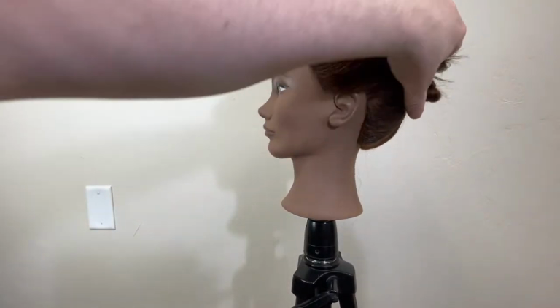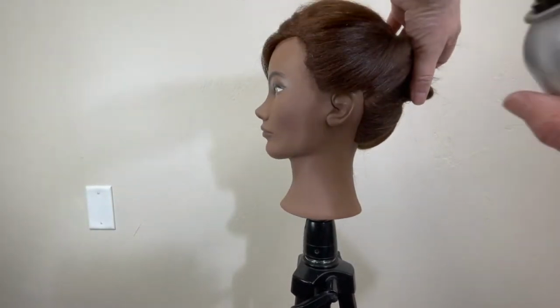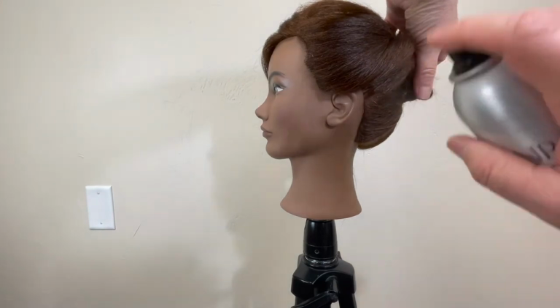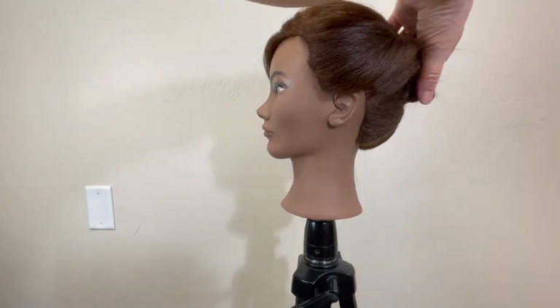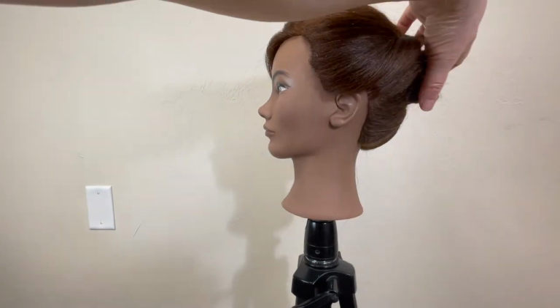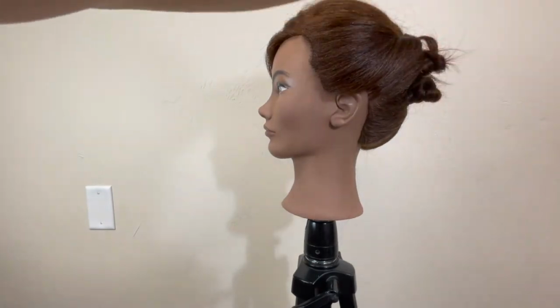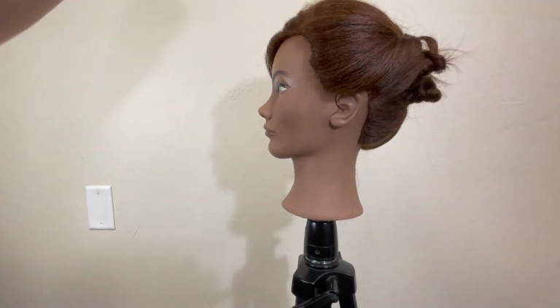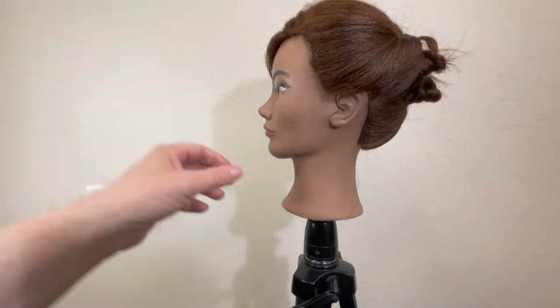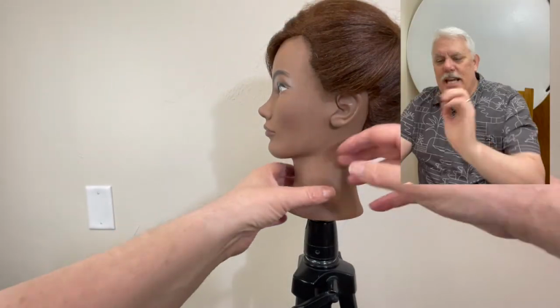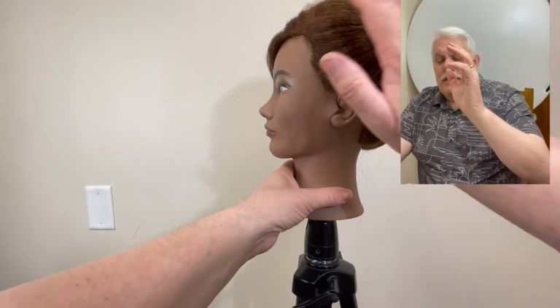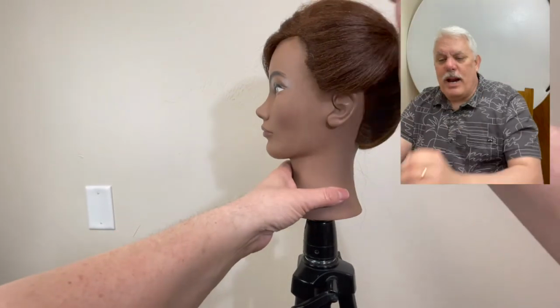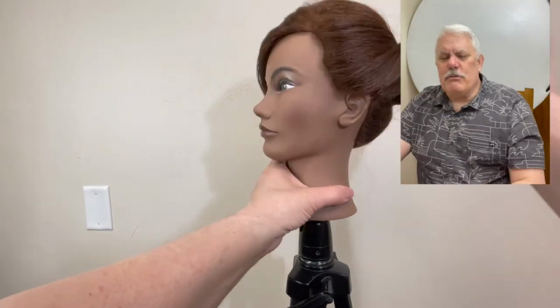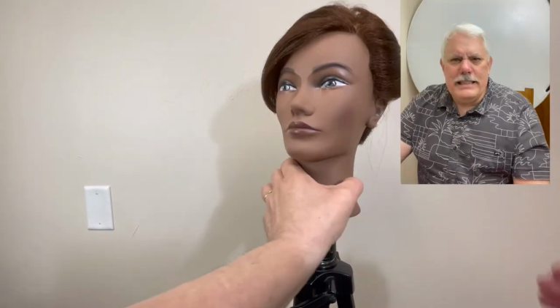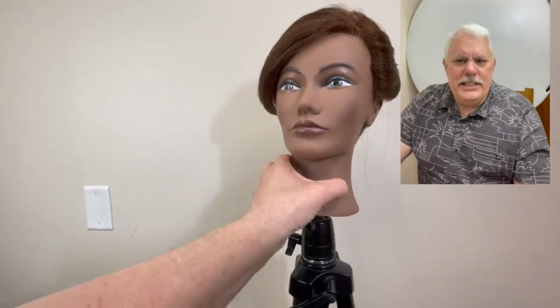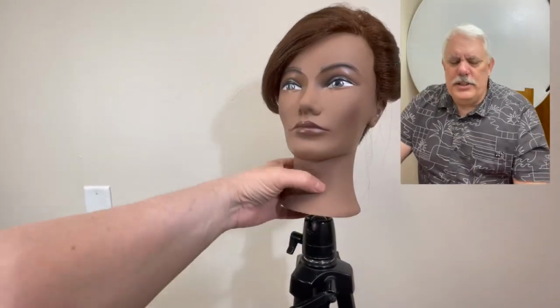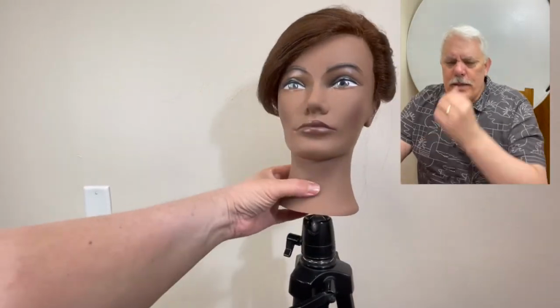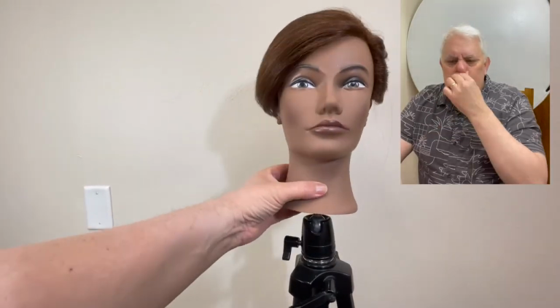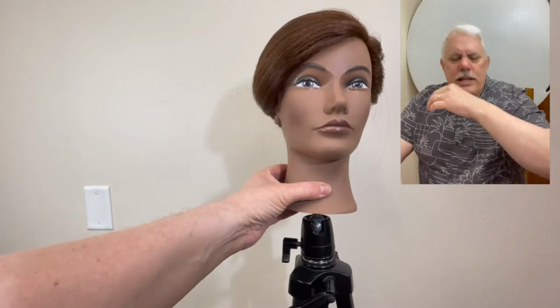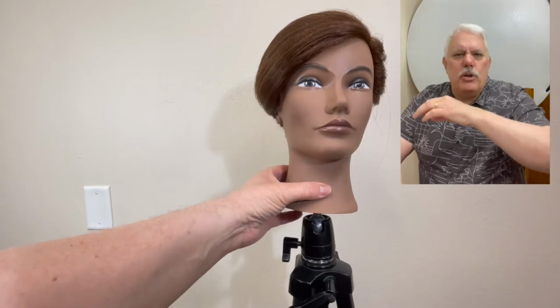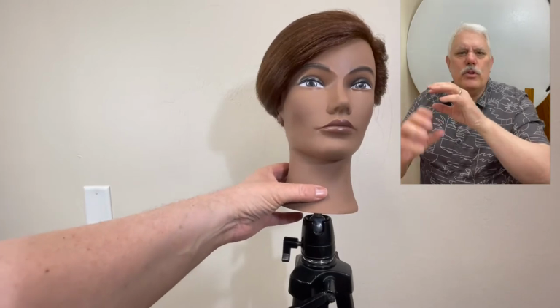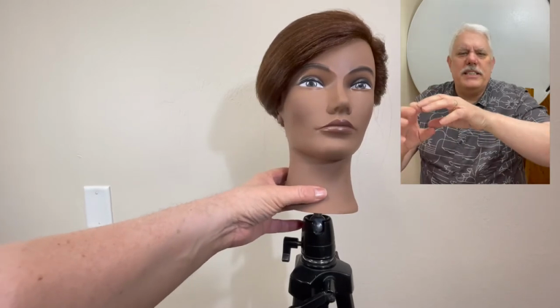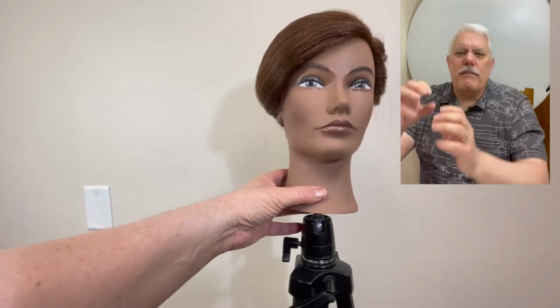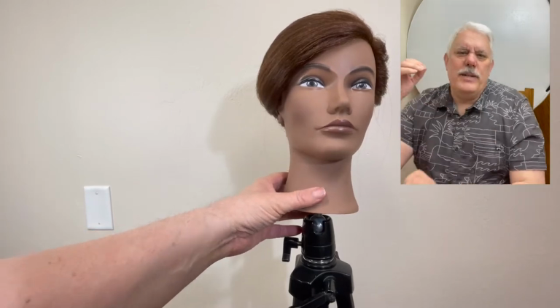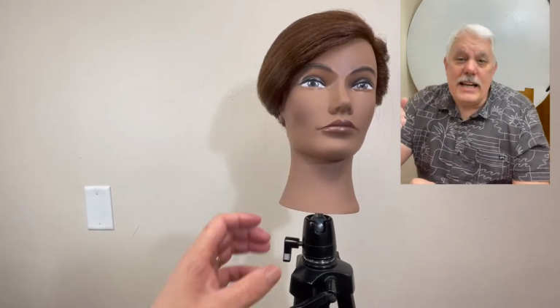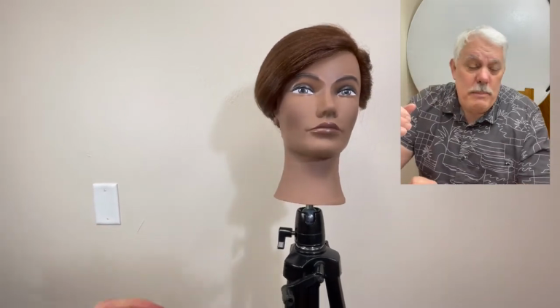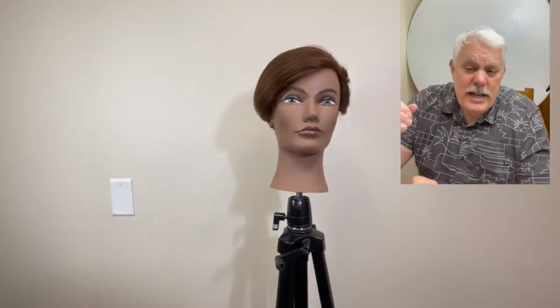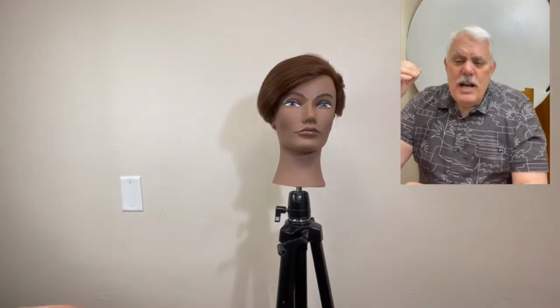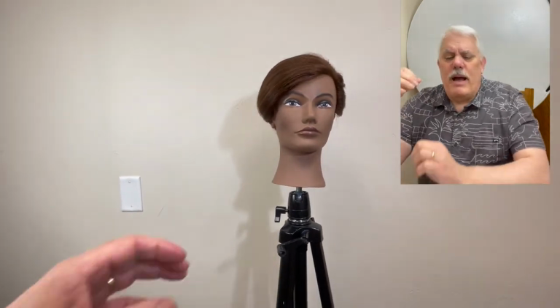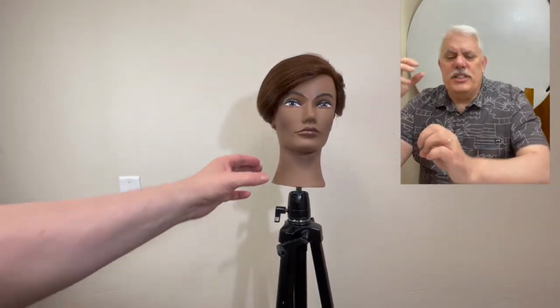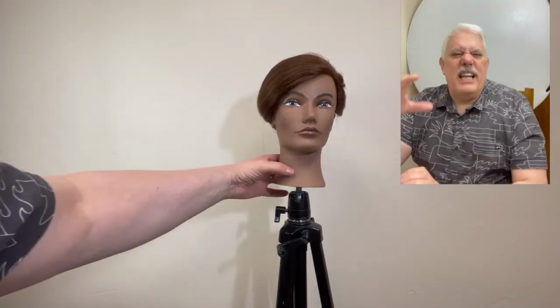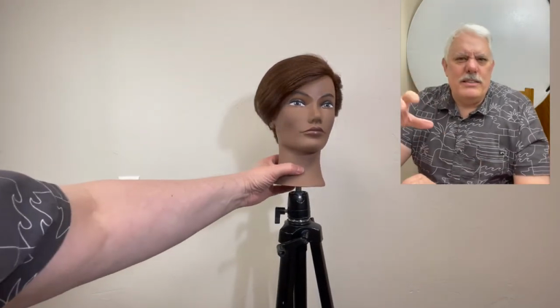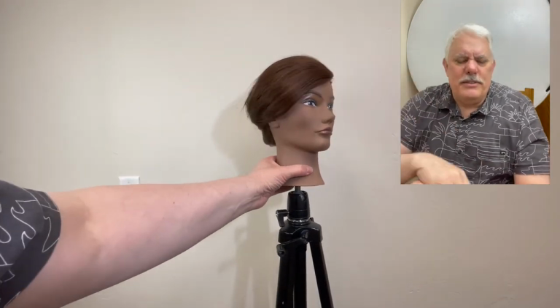I like to leave some pieces hanging out to give it a more casual effect. Here's the finished product — really easy to do. Play with it. Don't feel like you've got to do it exactly the way I did it; just play with it and see what you think.